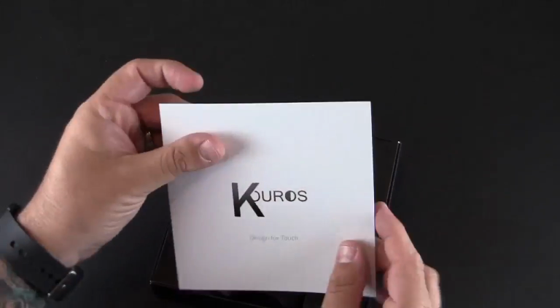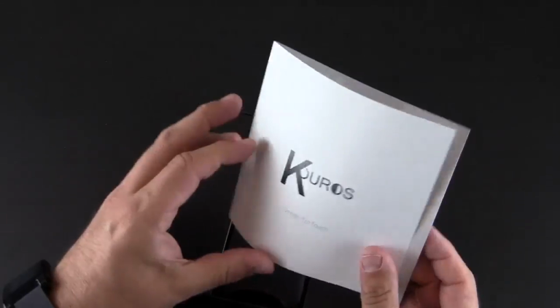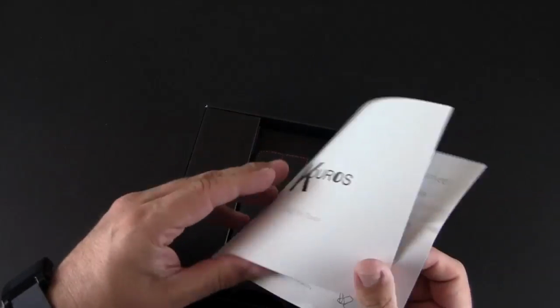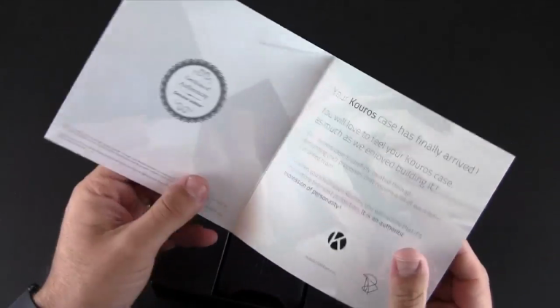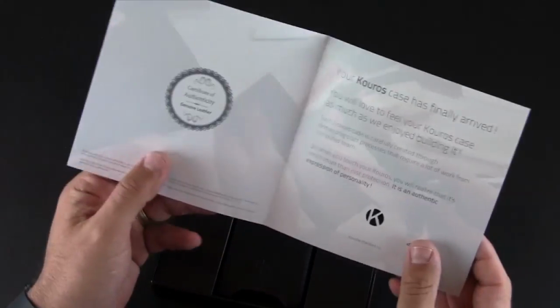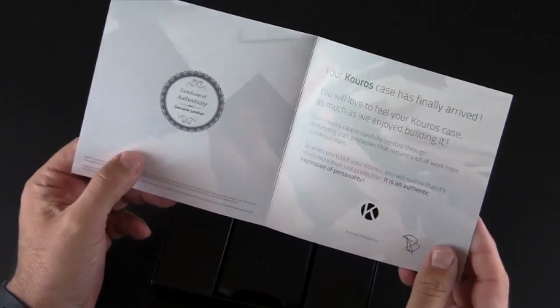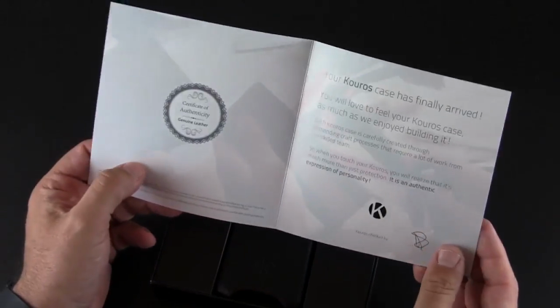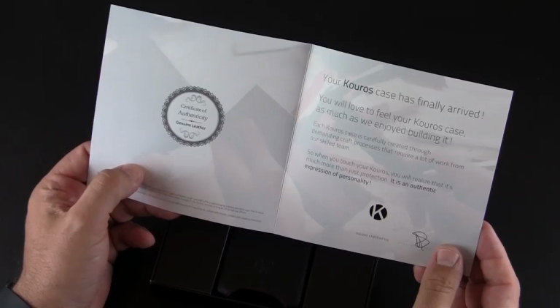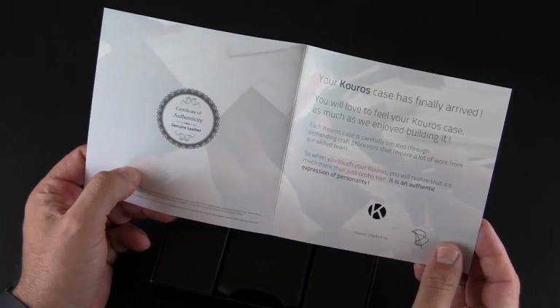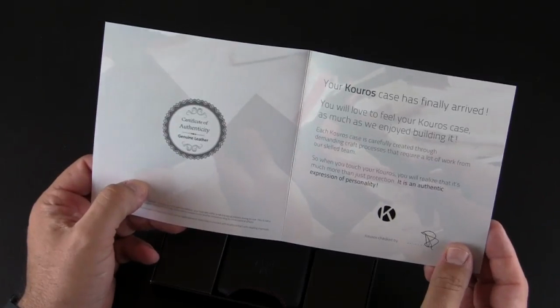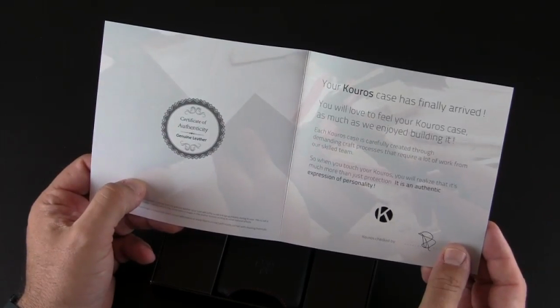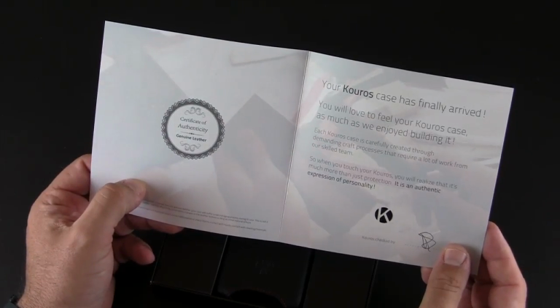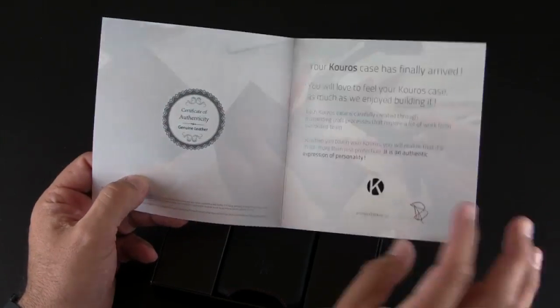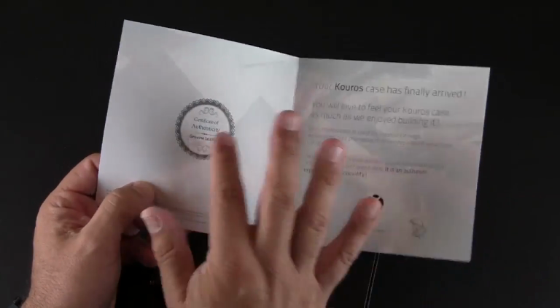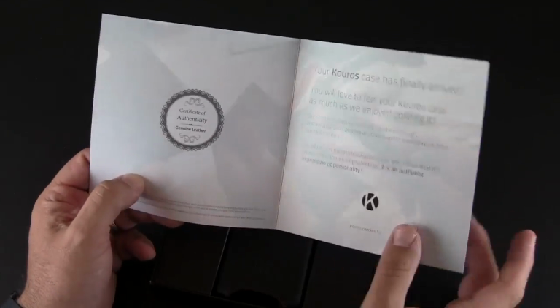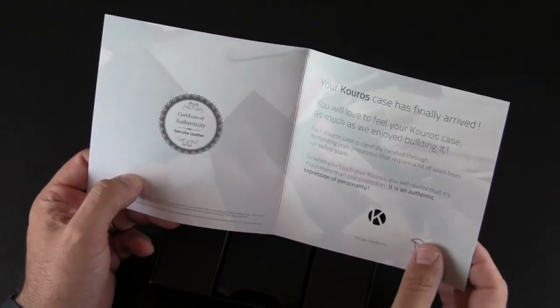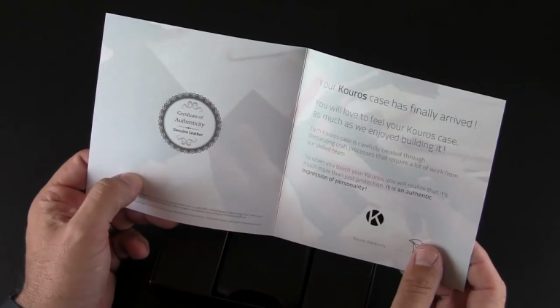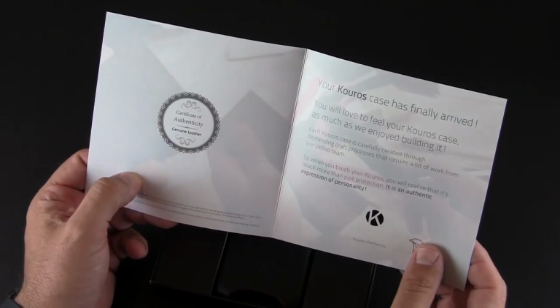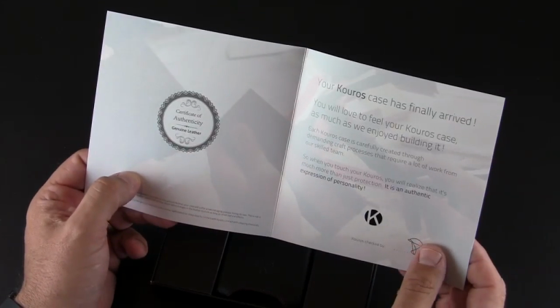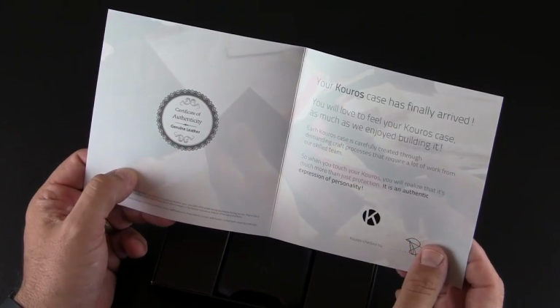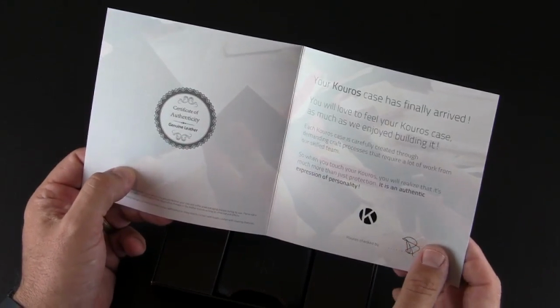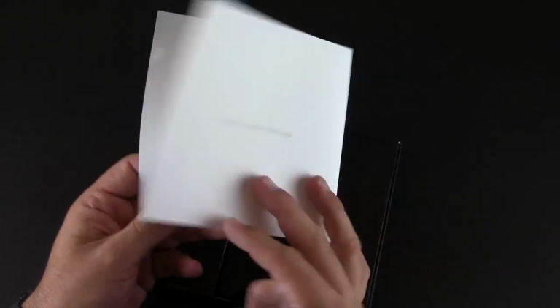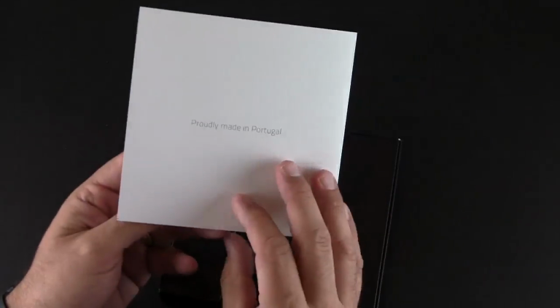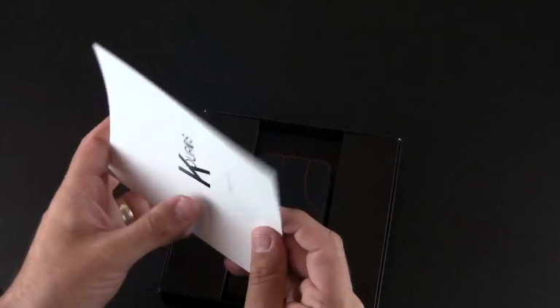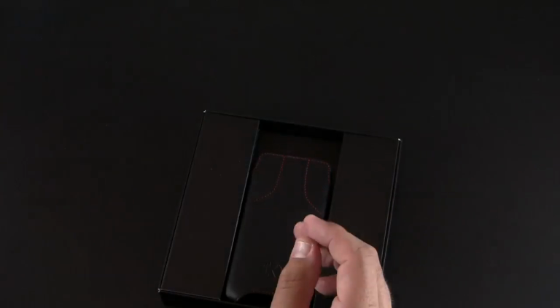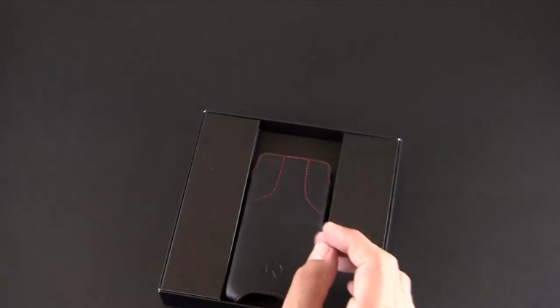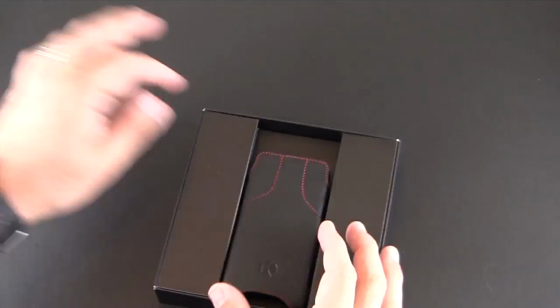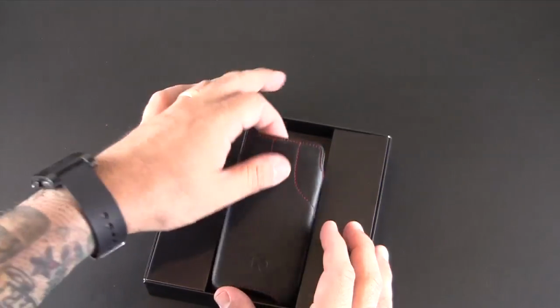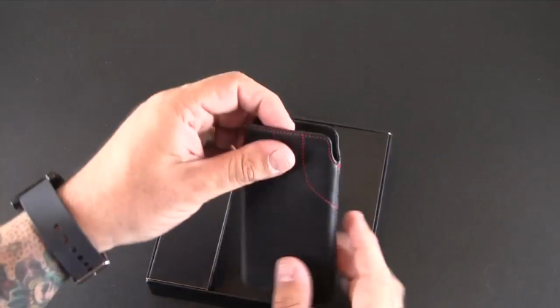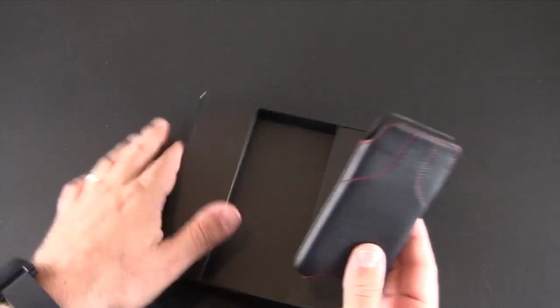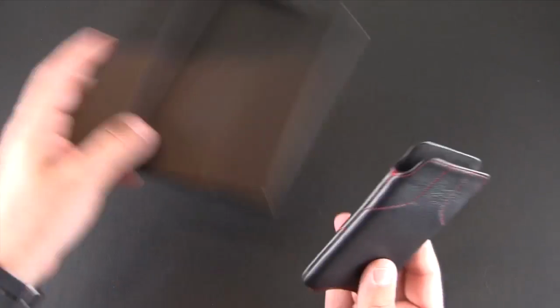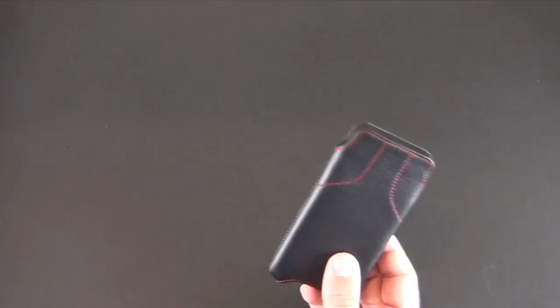Inside here you just get a little card or brochure about the company with a little stamp telling you it's made from genuine leather, and then the case itself — nothing else.